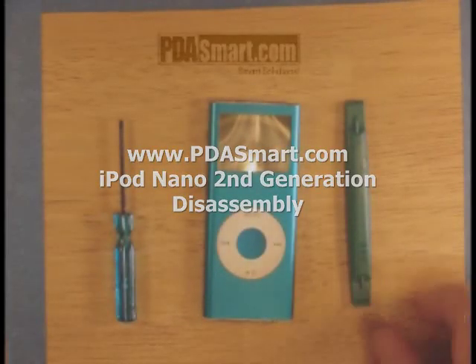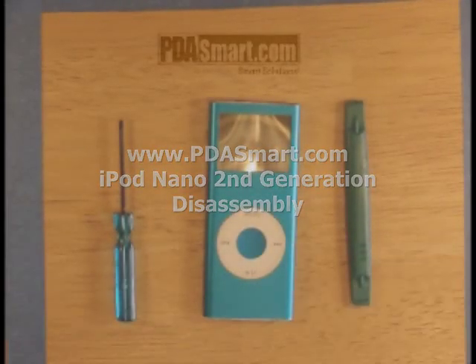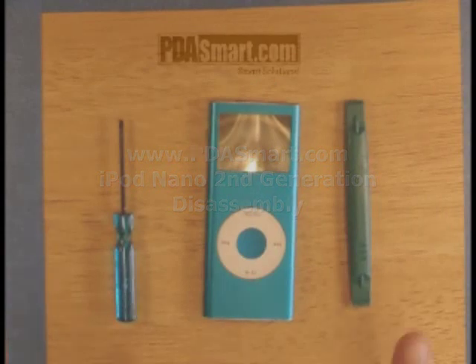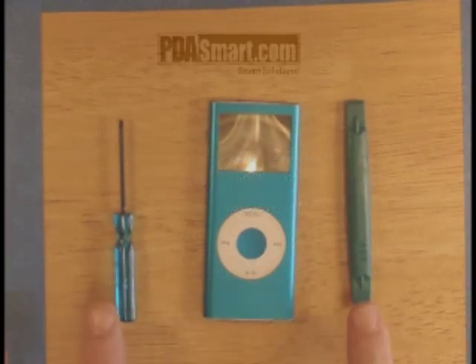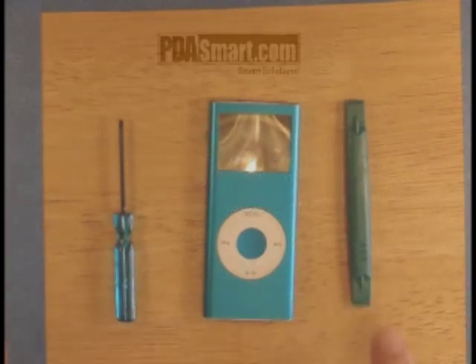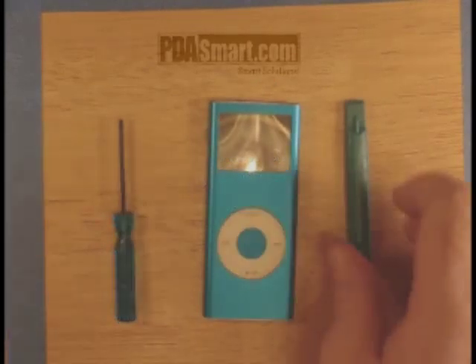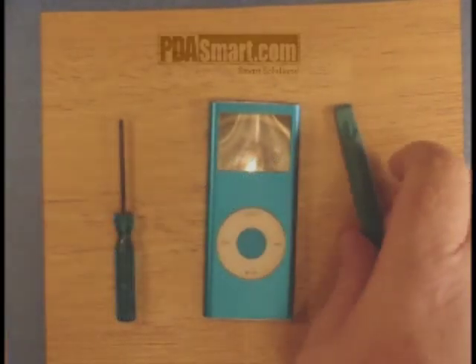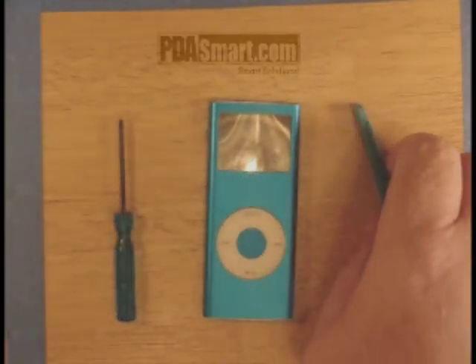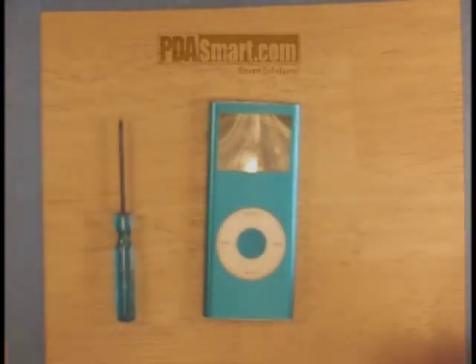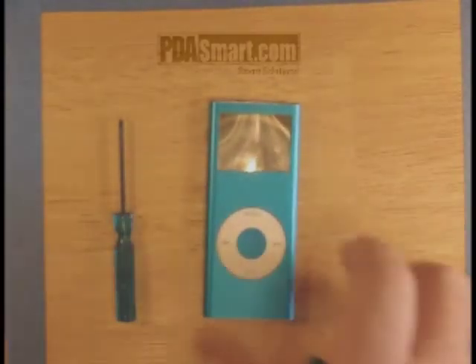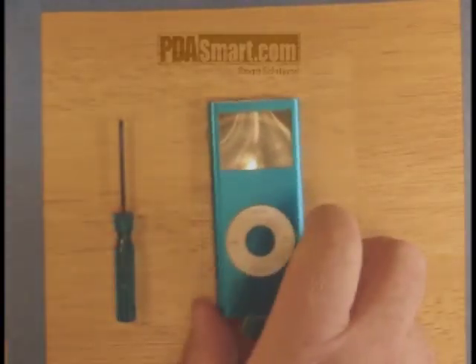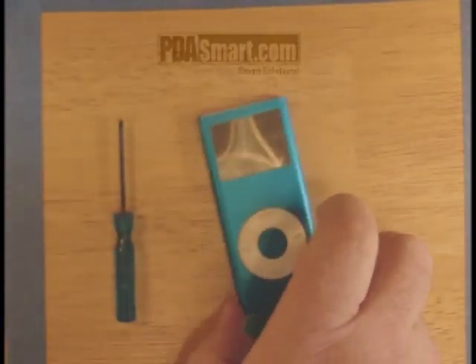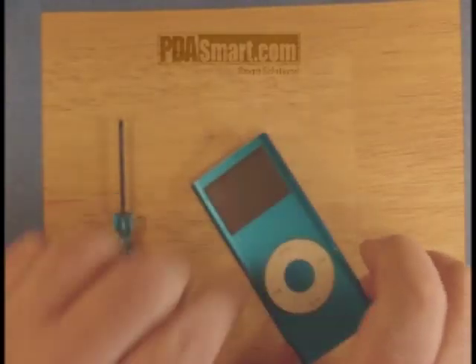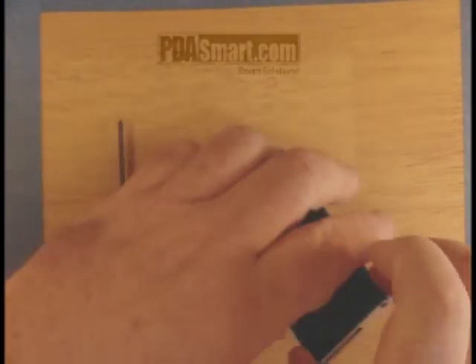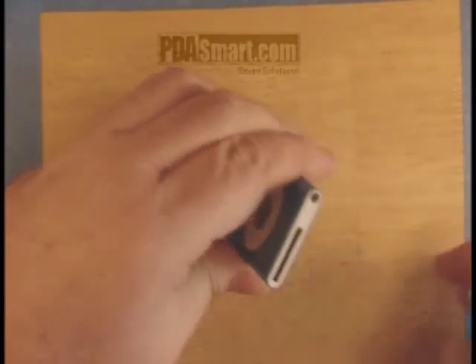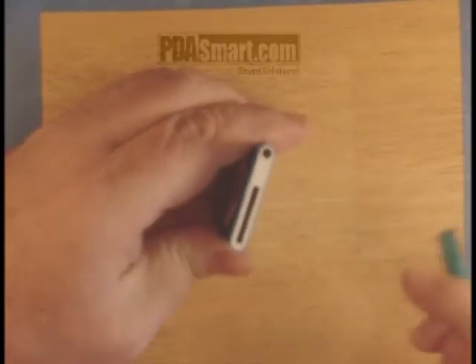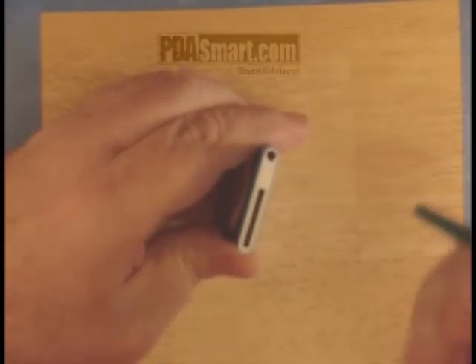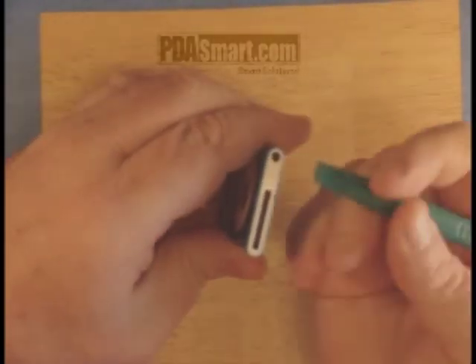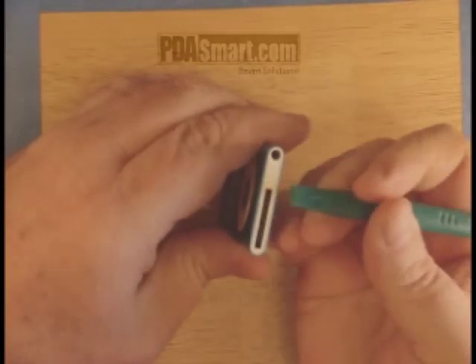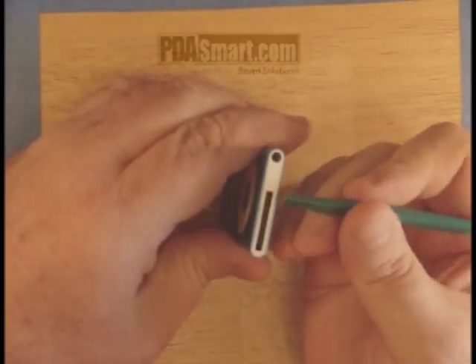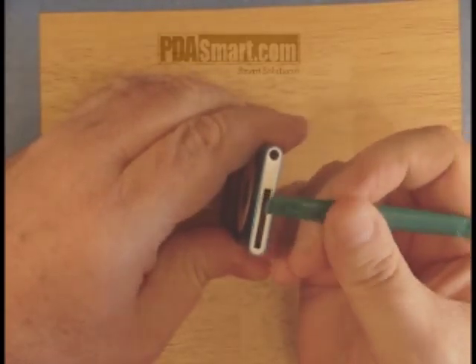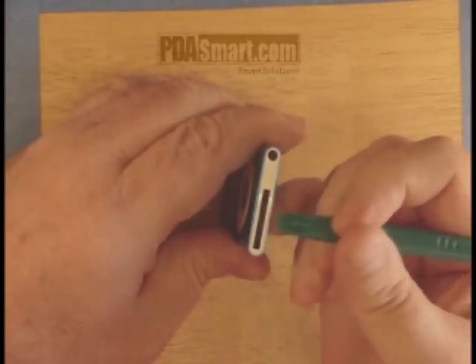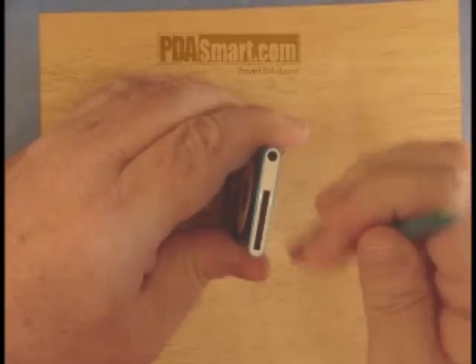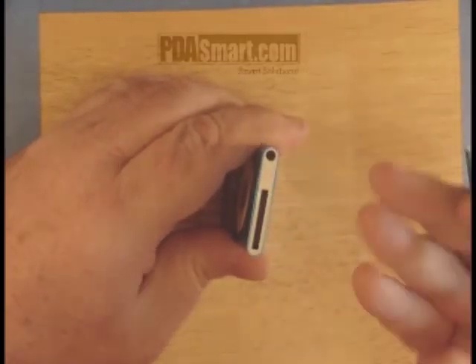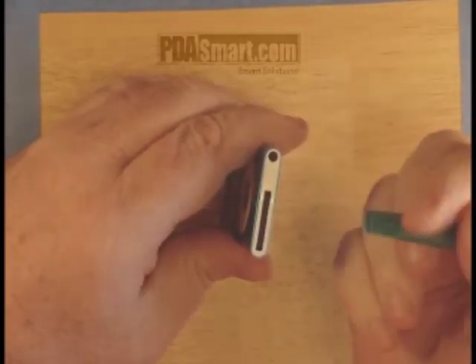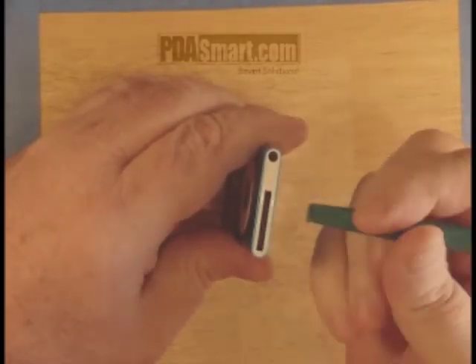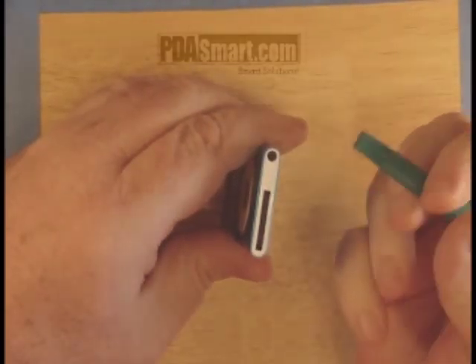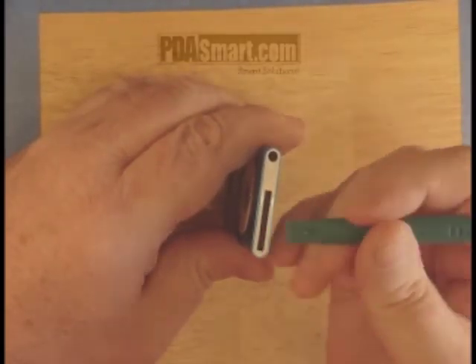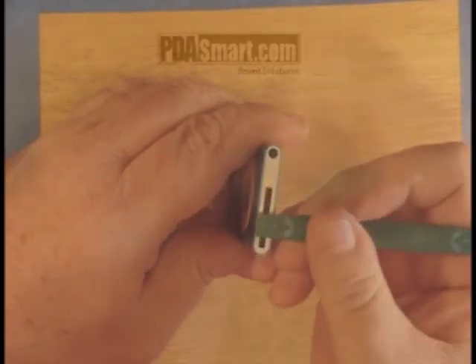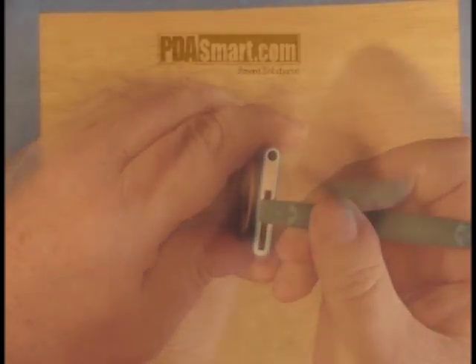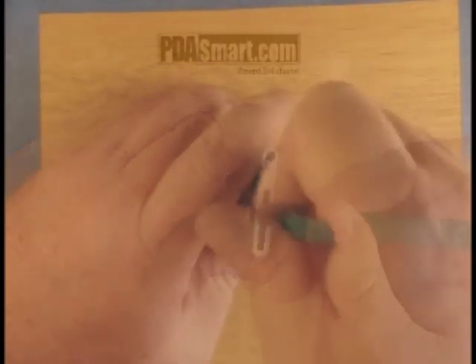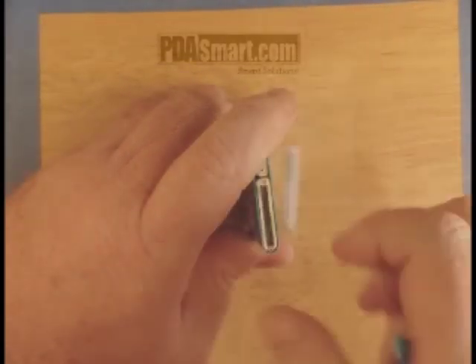This is the iPod Nano second generation. To open it, we will use the pry tool and very carefully pry off both end caps, first the bottom and then the top.